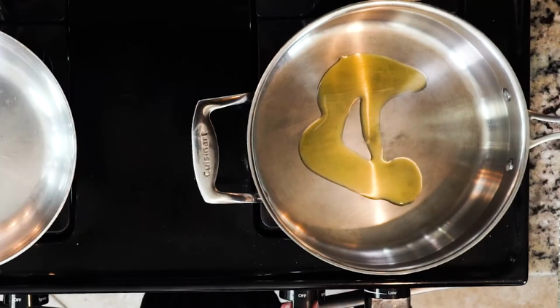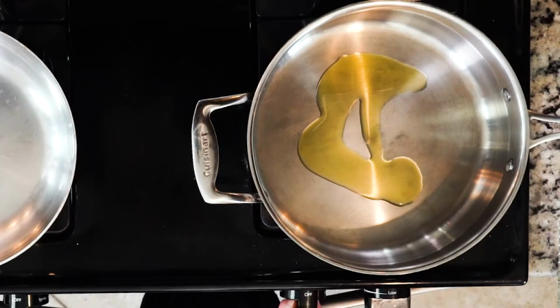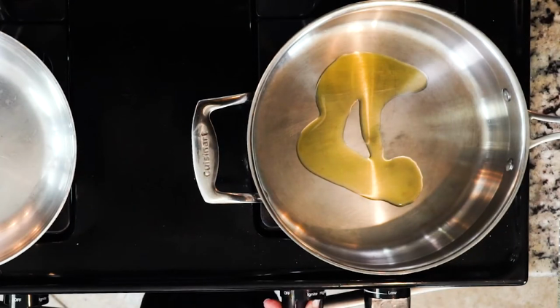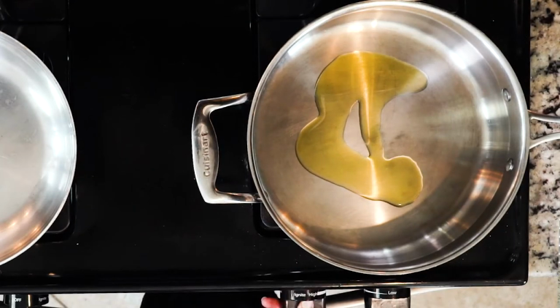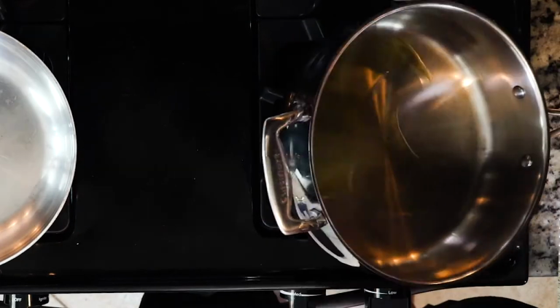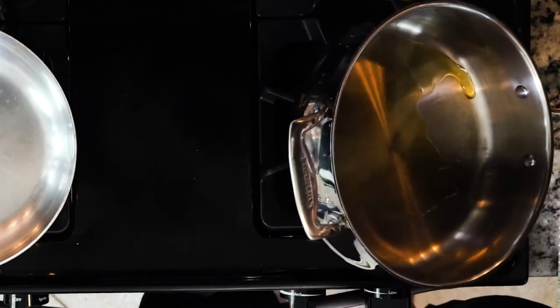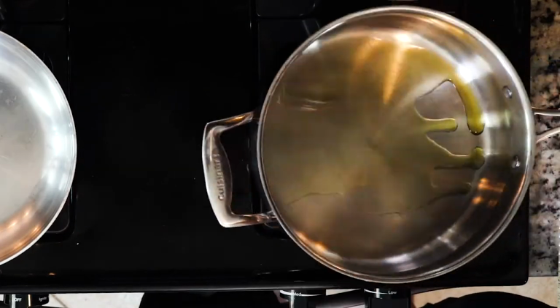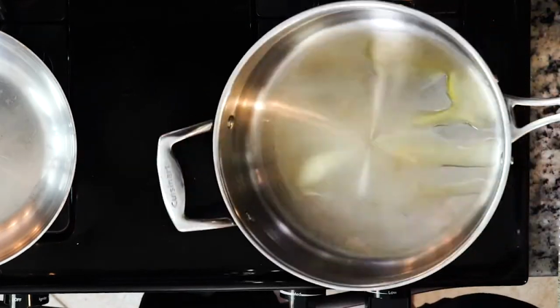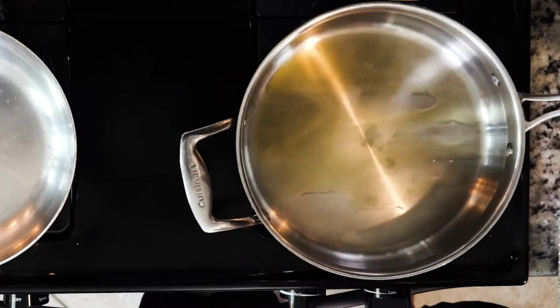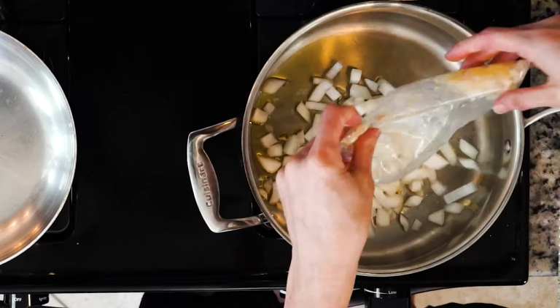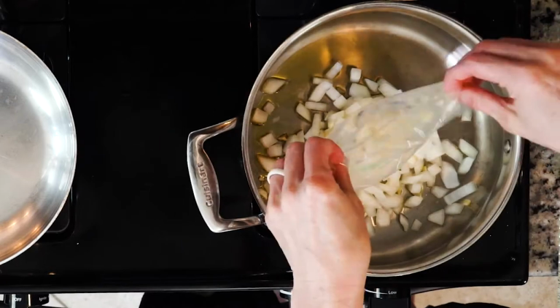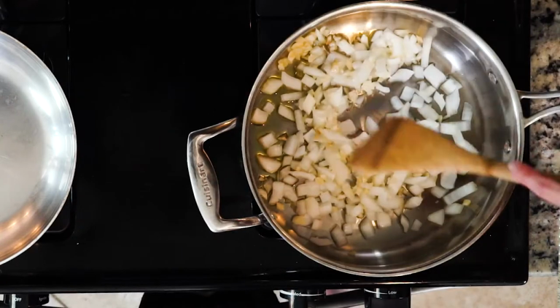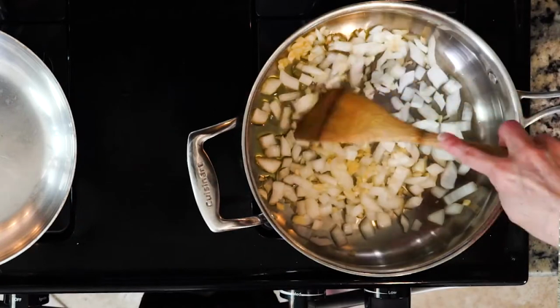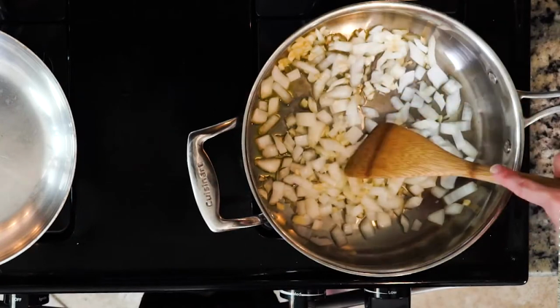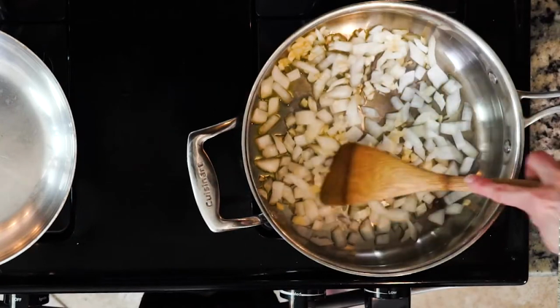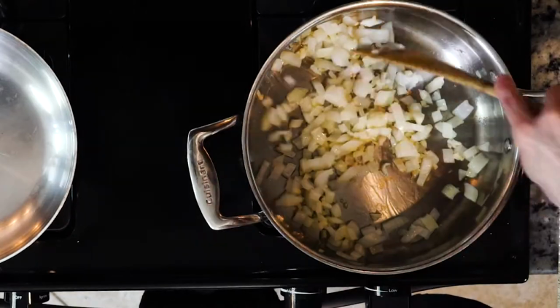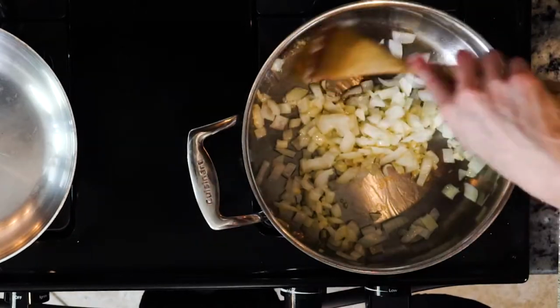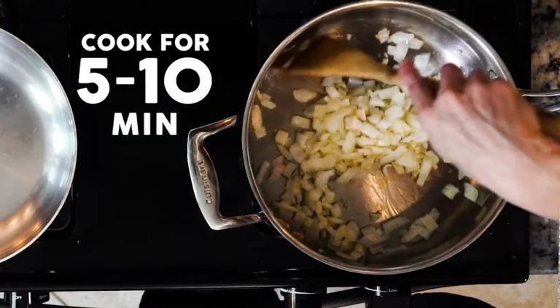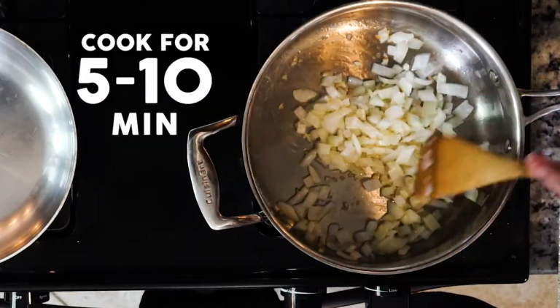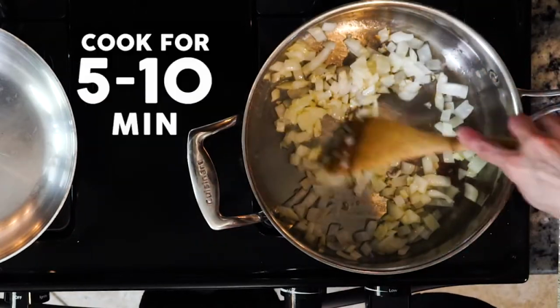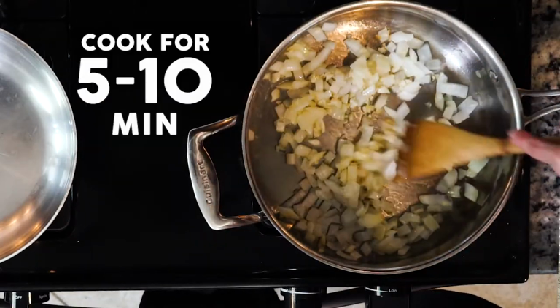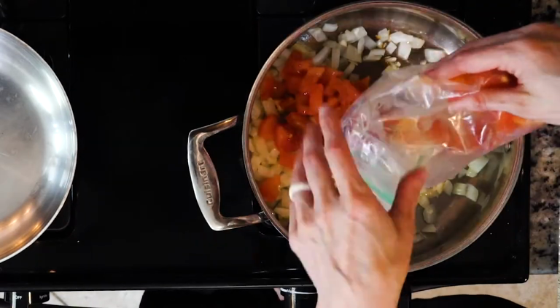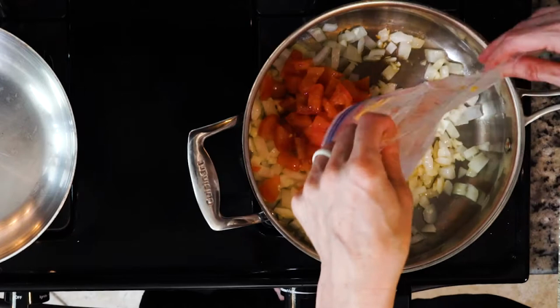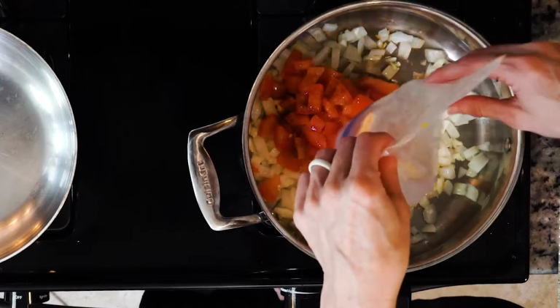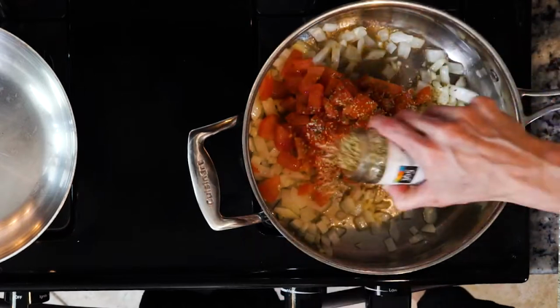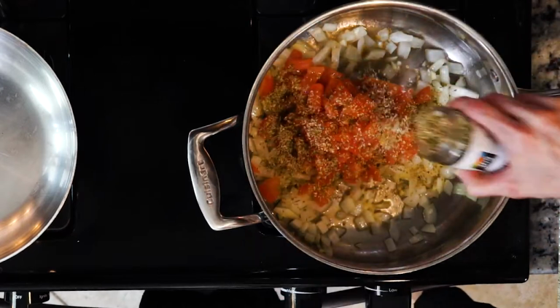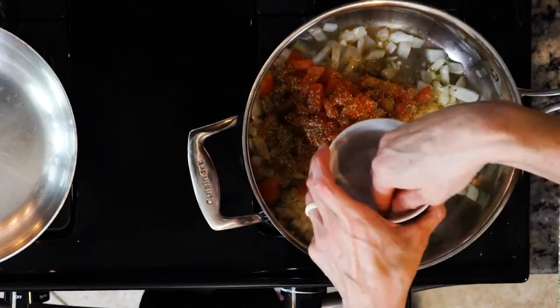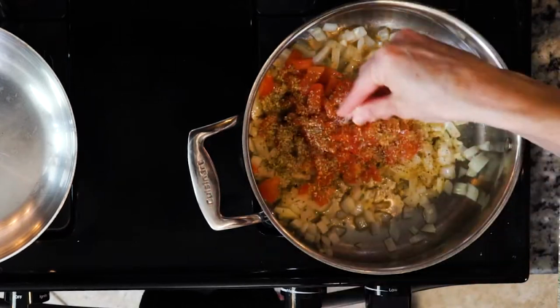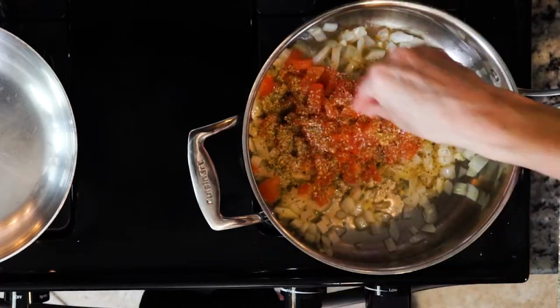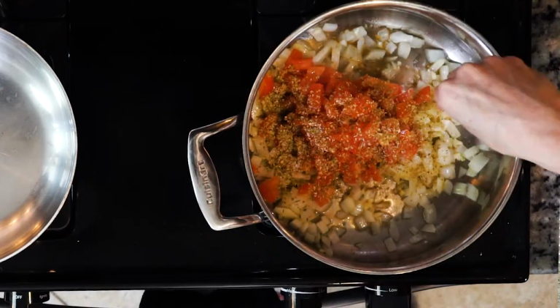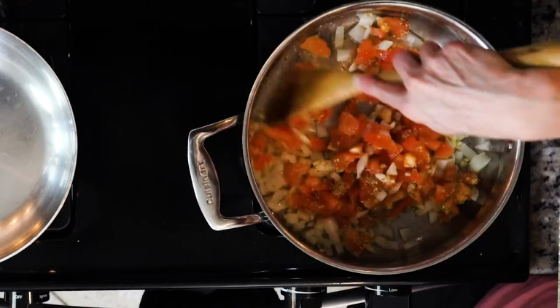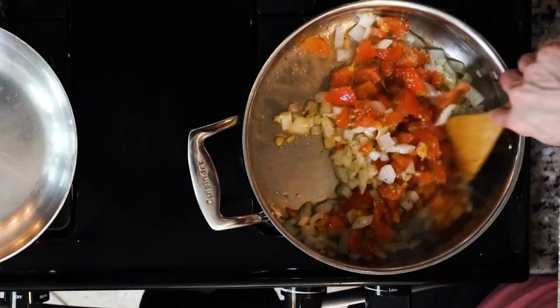First, heat a little oil in a pan over a medium to low flame. Once the oil is hot, add the garlic and onion. Cook for five to ten minutes, then add the tomatoes, a little dried oregano, and a pinch of salt. Cook everything together for another ten minutes.